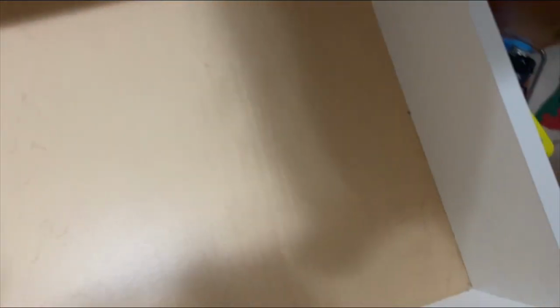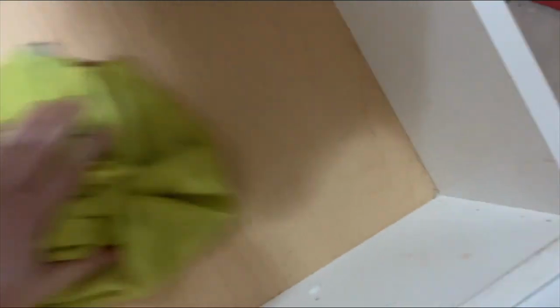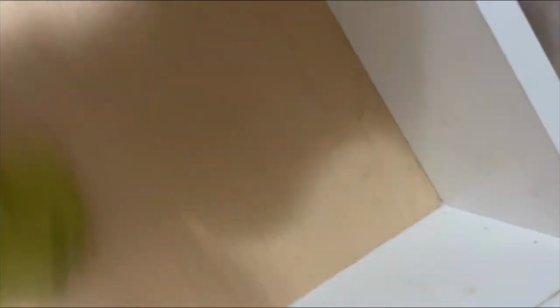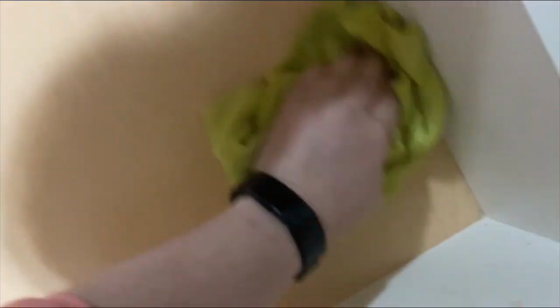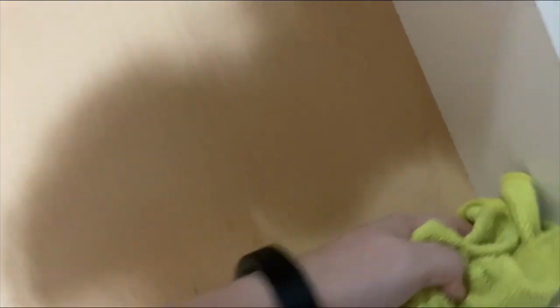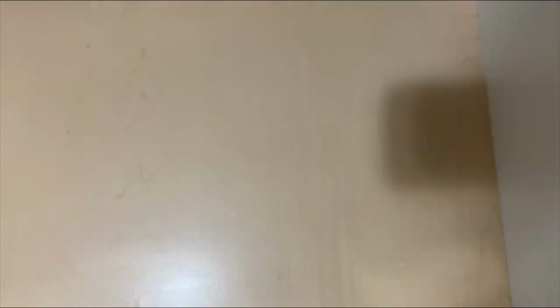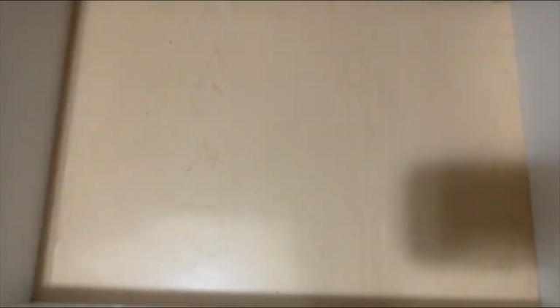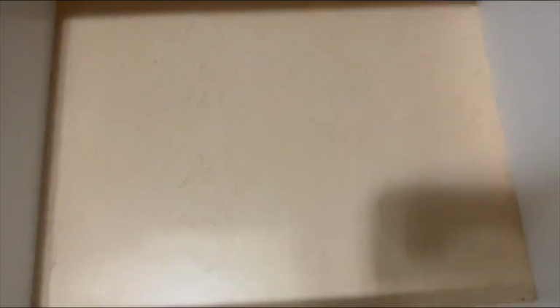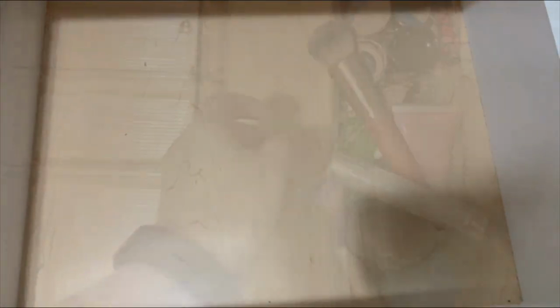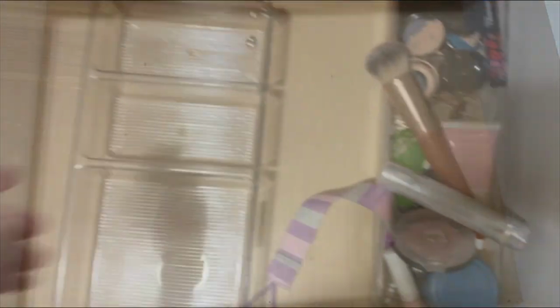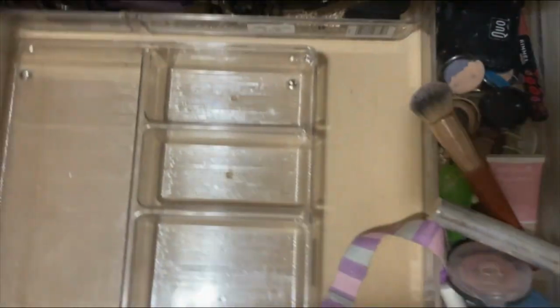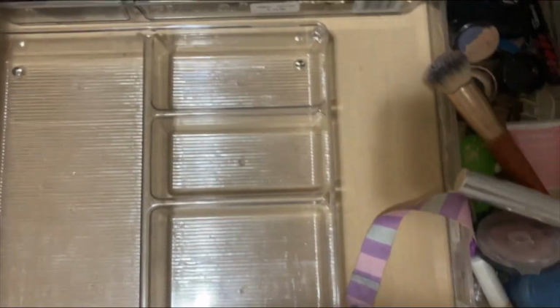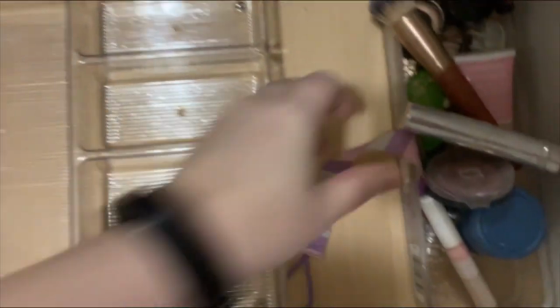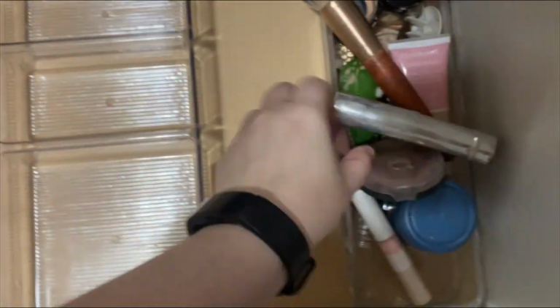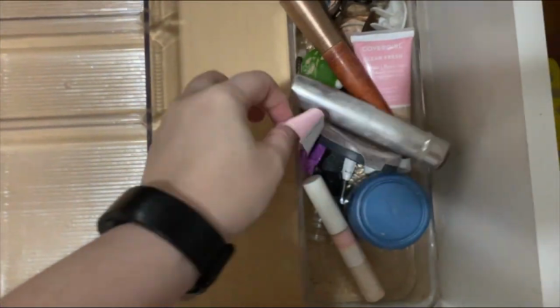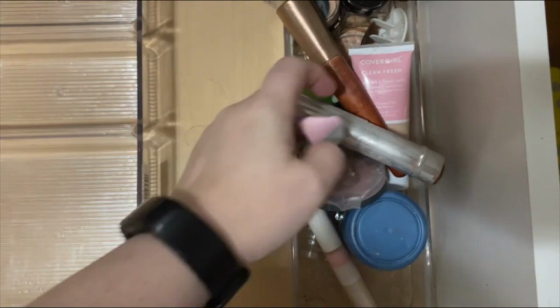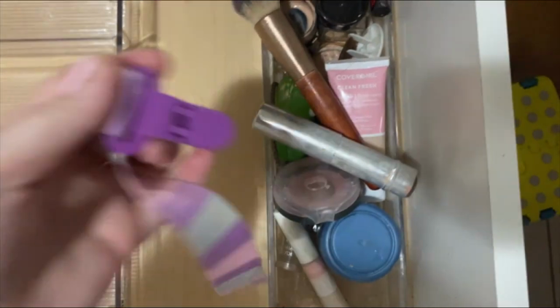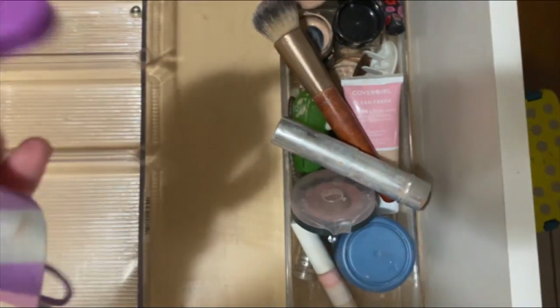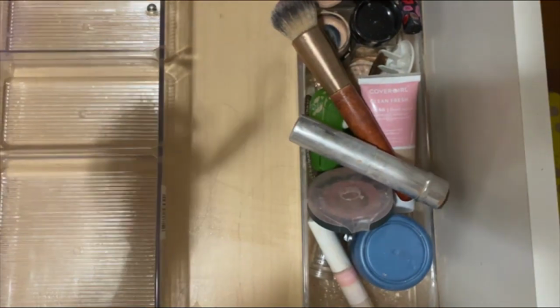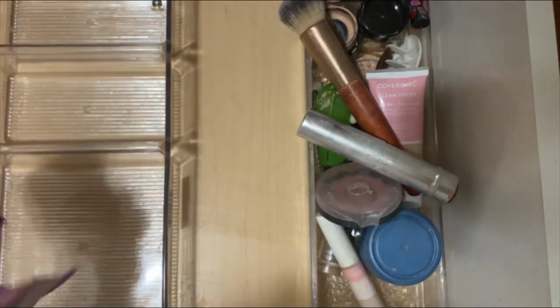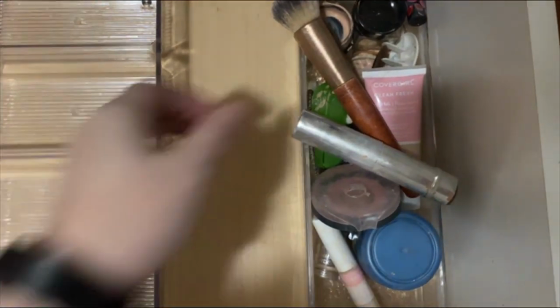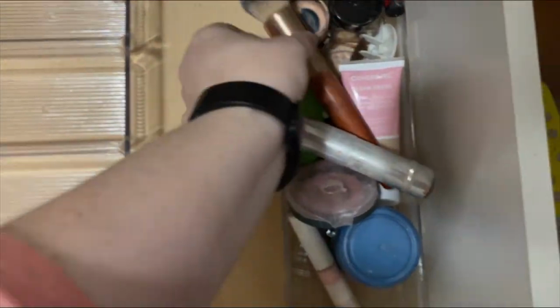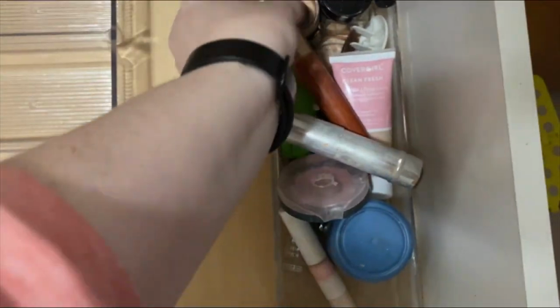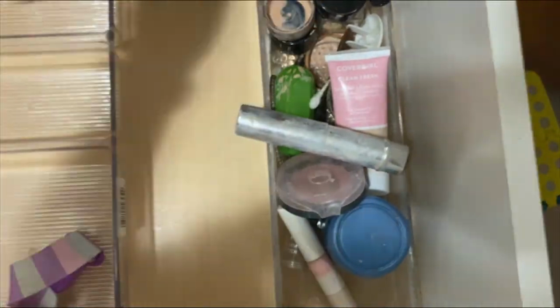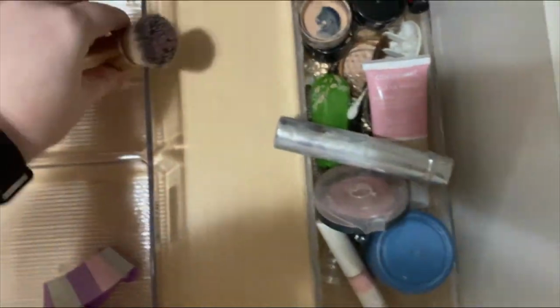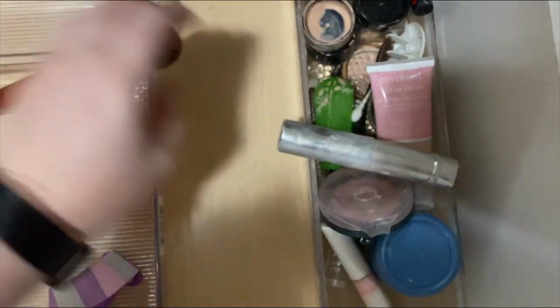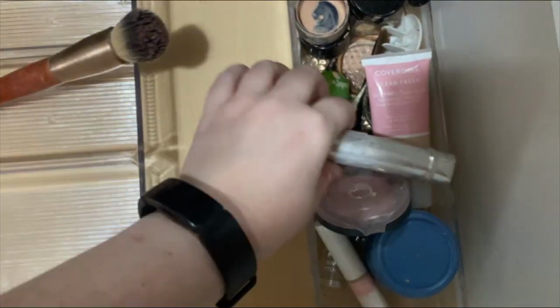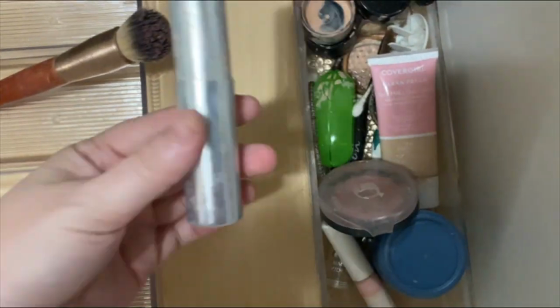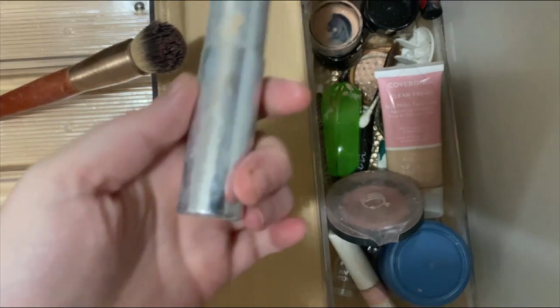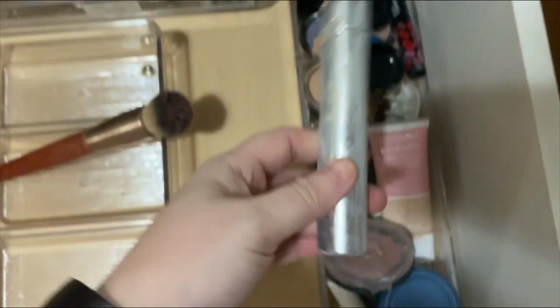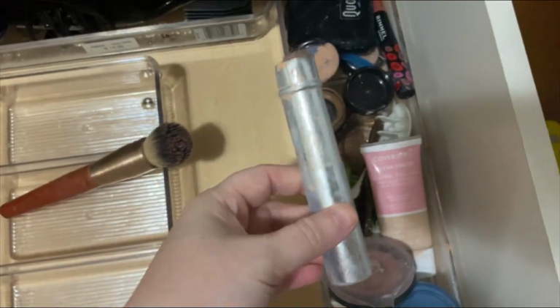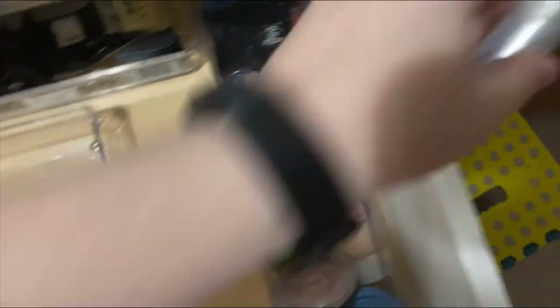I'm going to continue tackling this space. I did some of it off camera, so I will show you at the end the decluttered, reorganized drawer. I'm going to put on some music and I'll see you at the end.